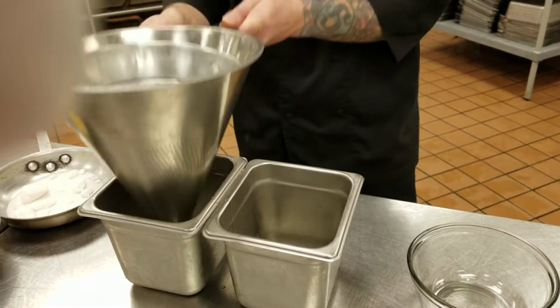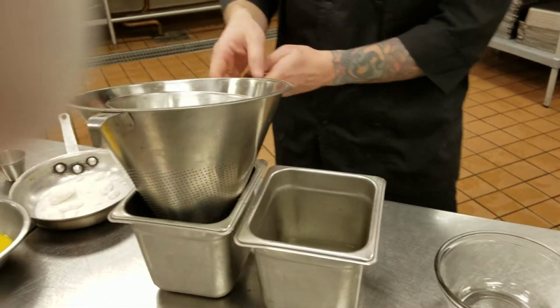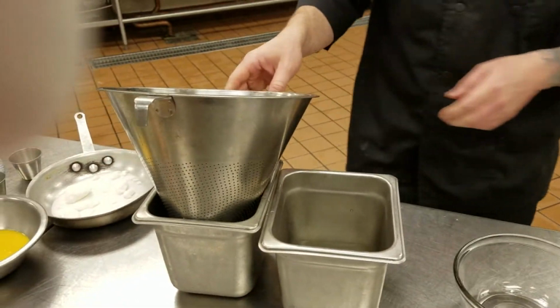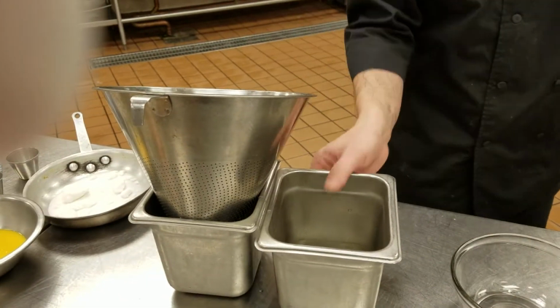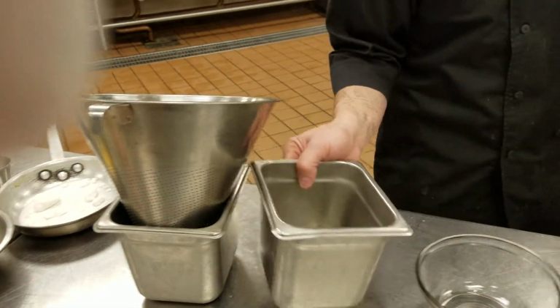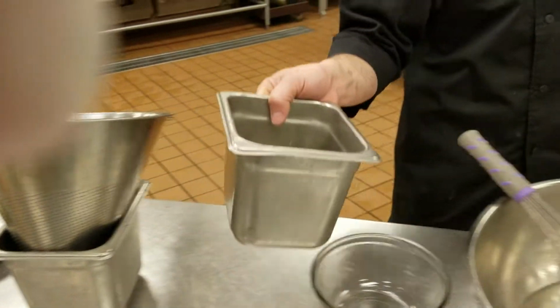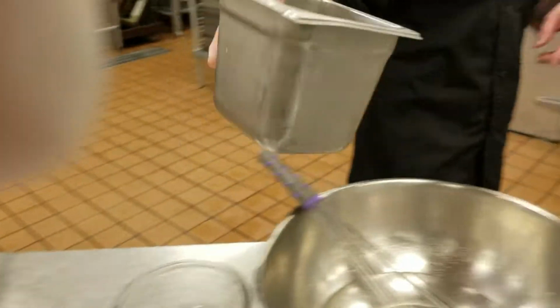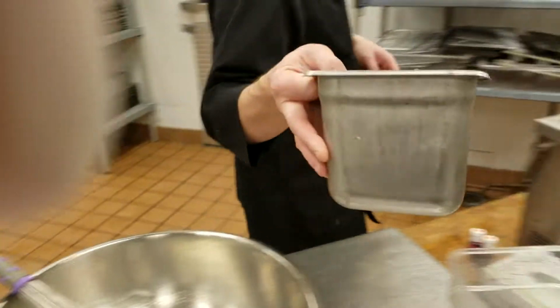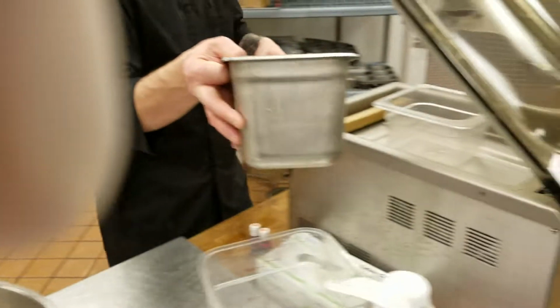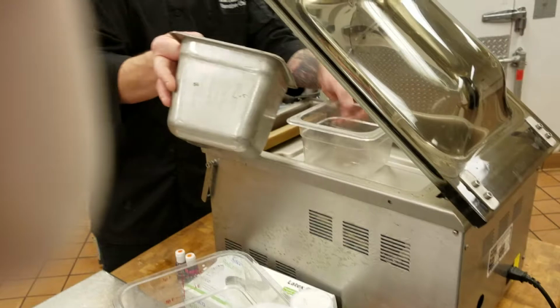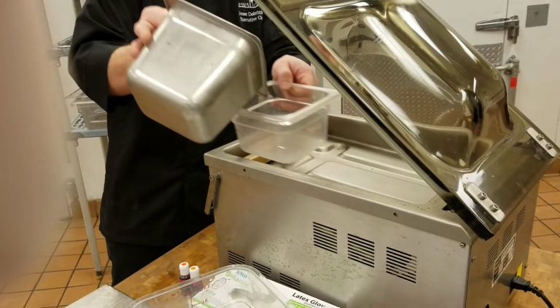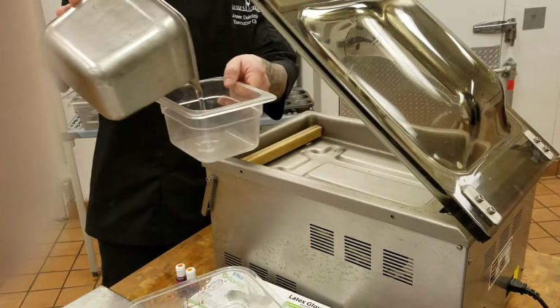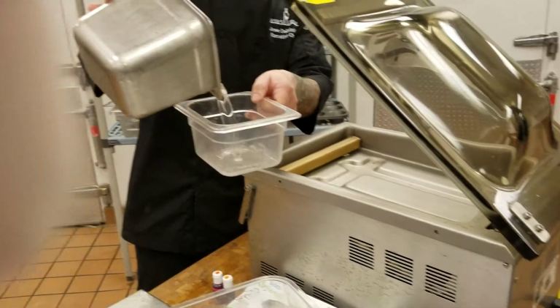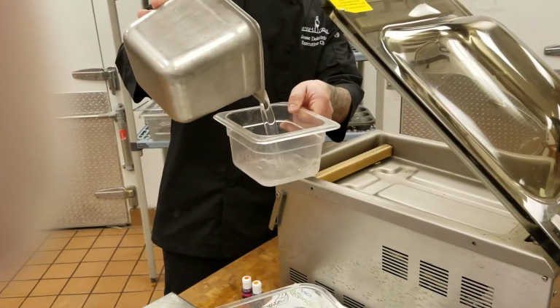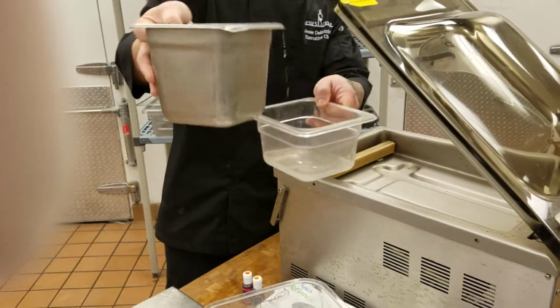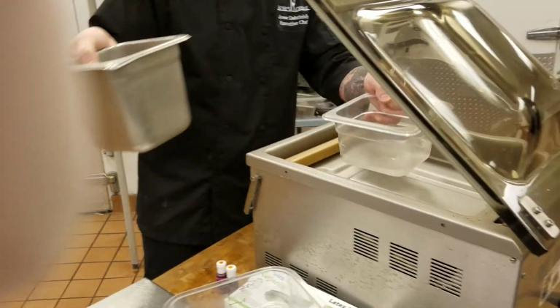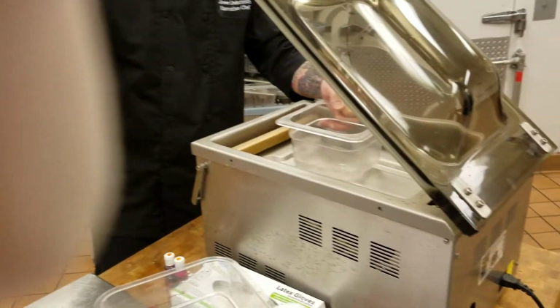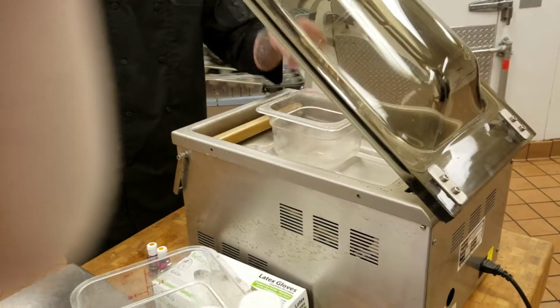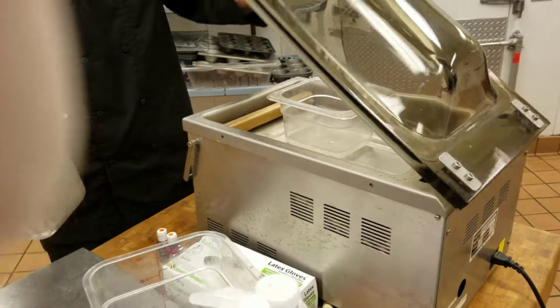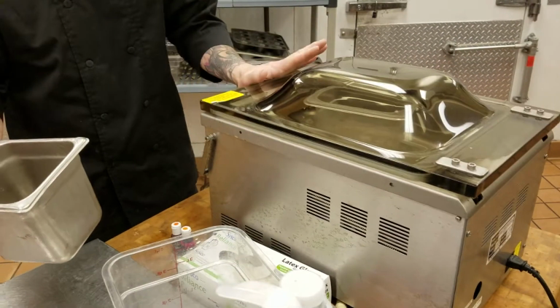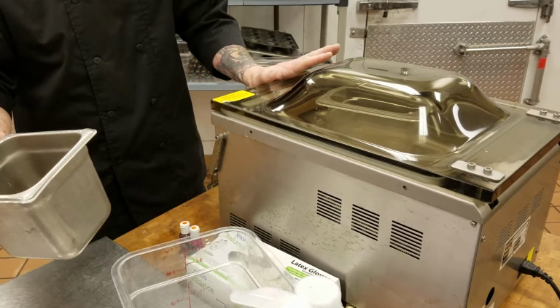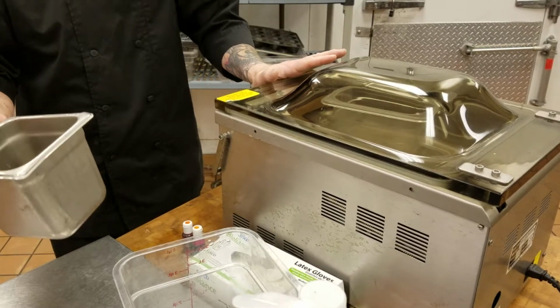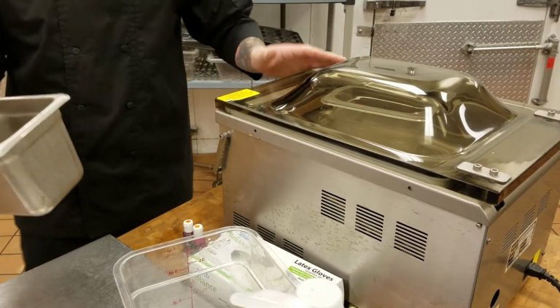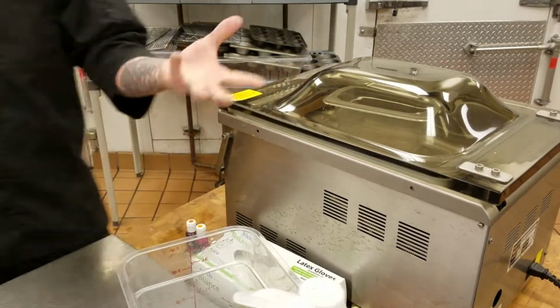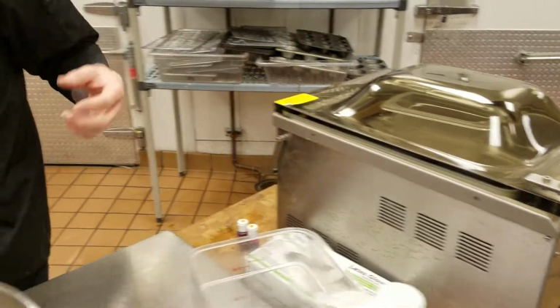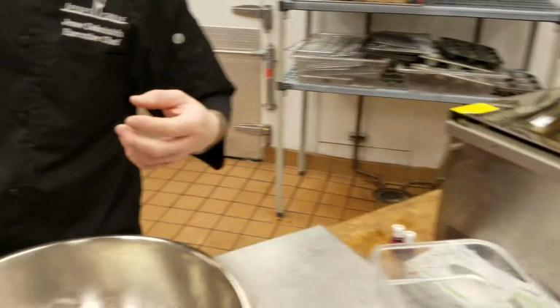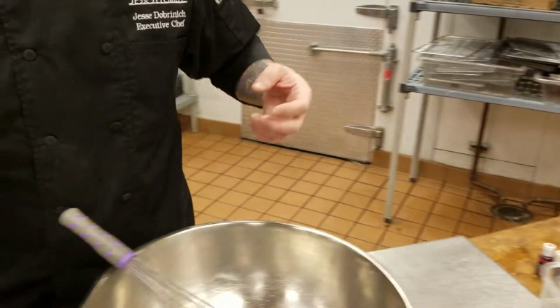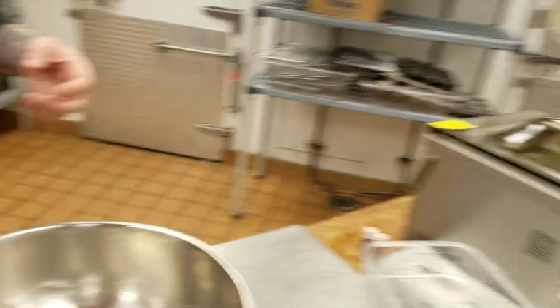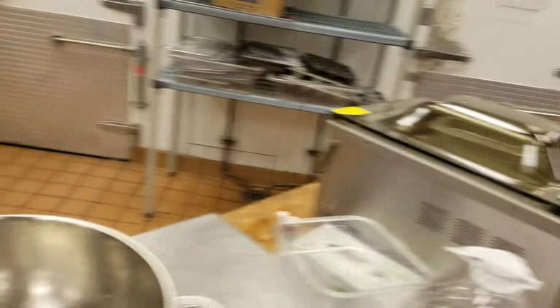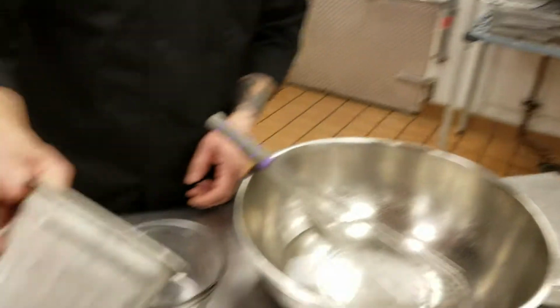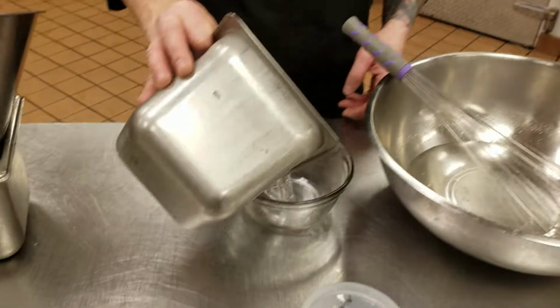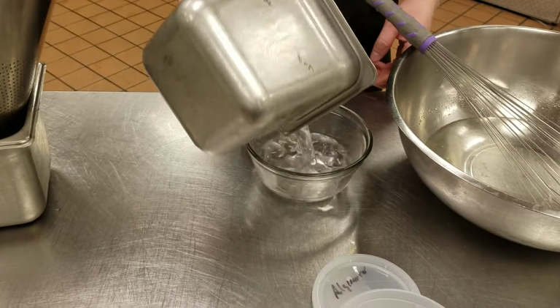Whatever air bubbles it doesn't kill, you're gonna go over to the cryovac machine, a little at a time, and that'll force all the other air bubbles out. So at that point, now you have your alginate bath.